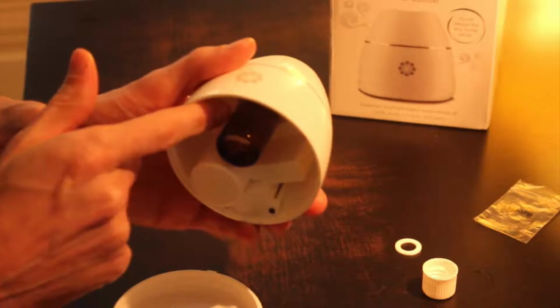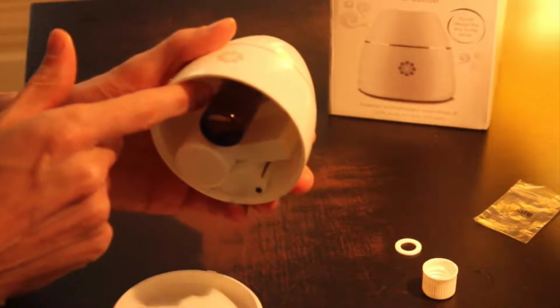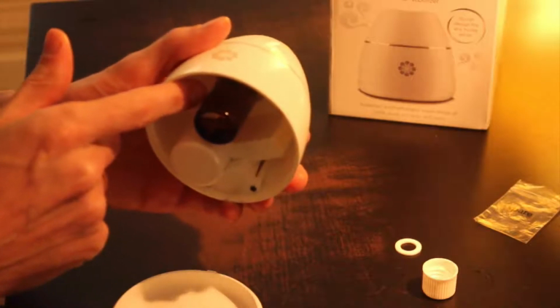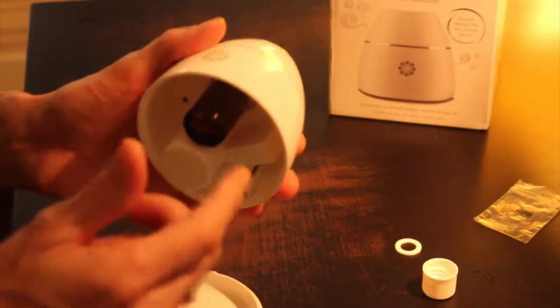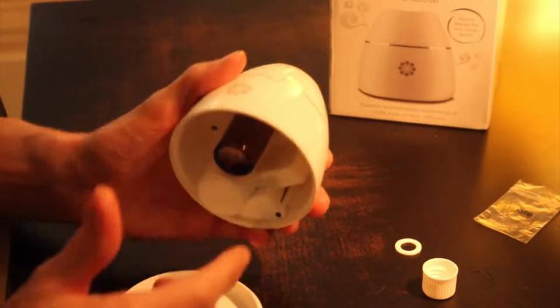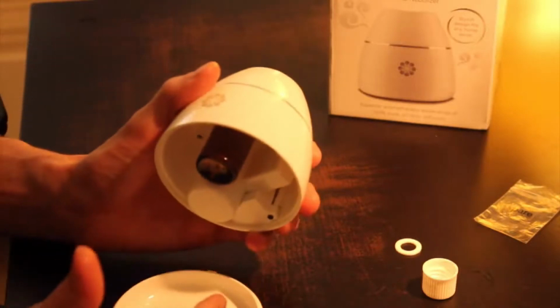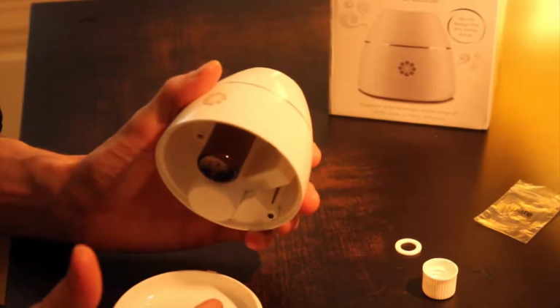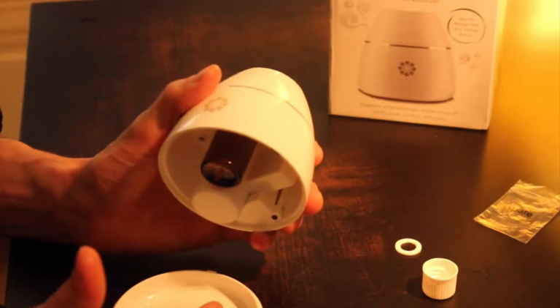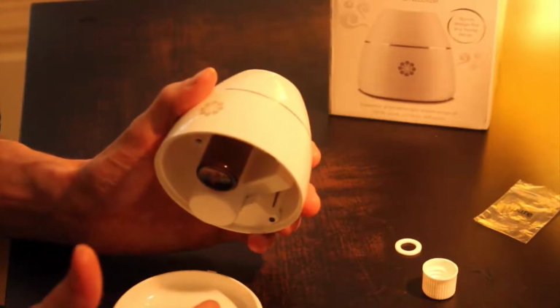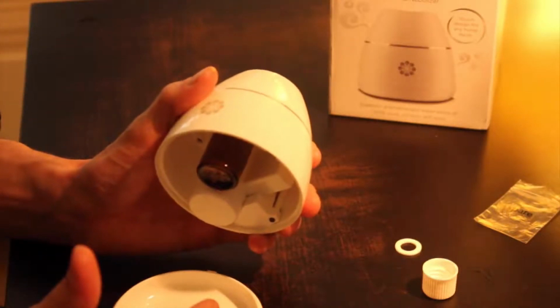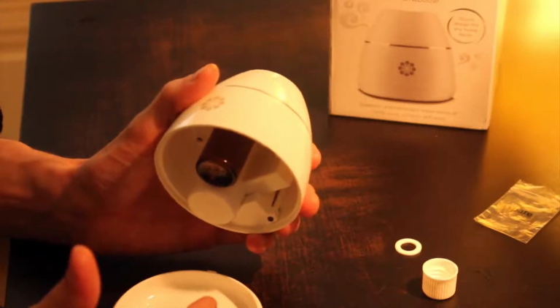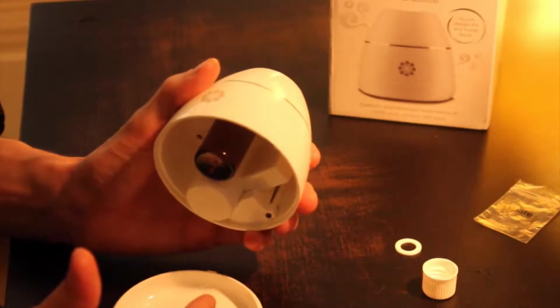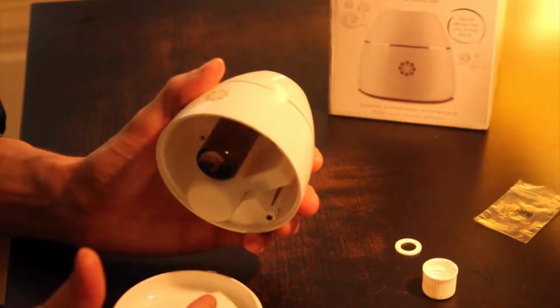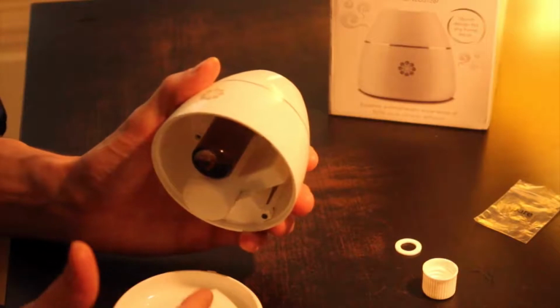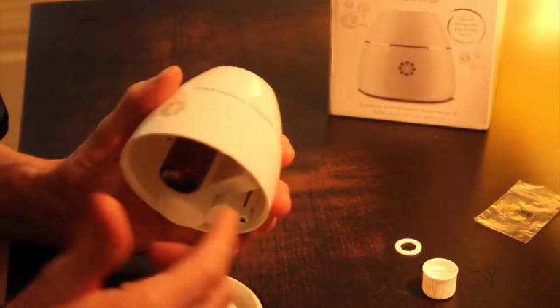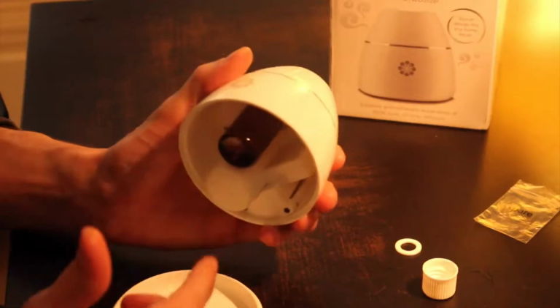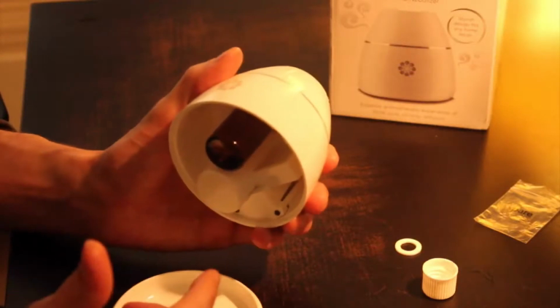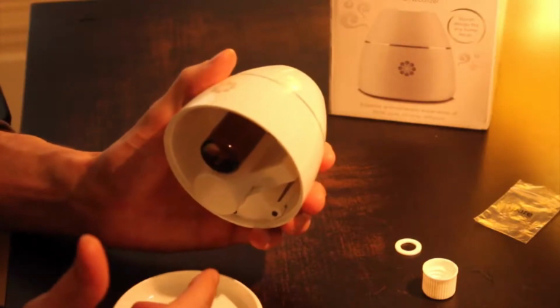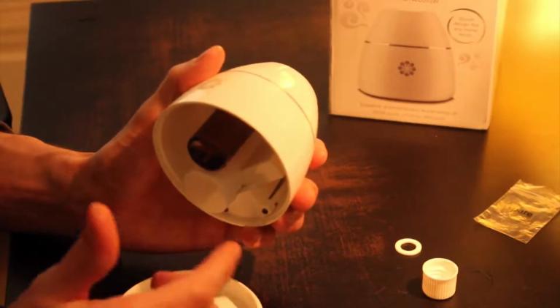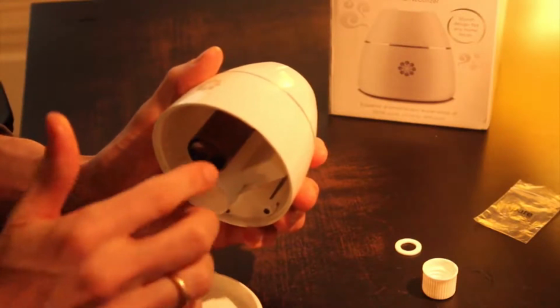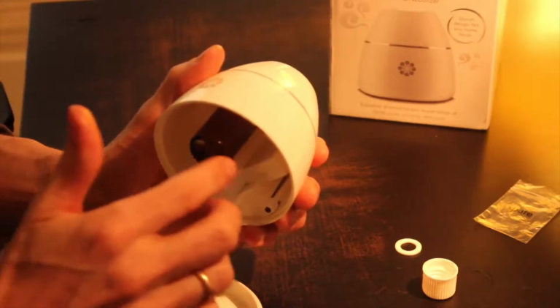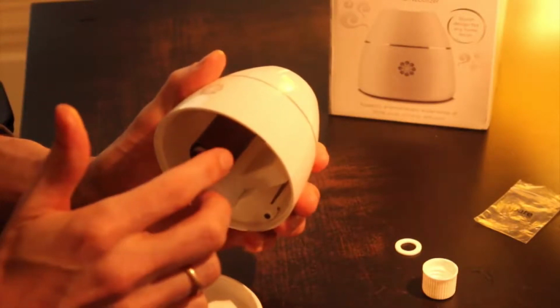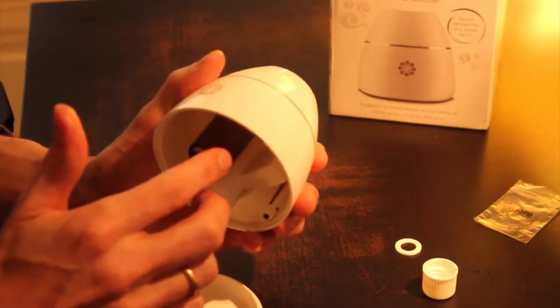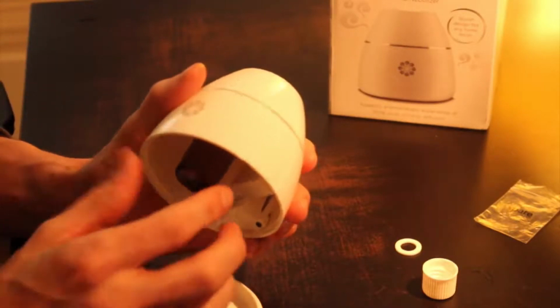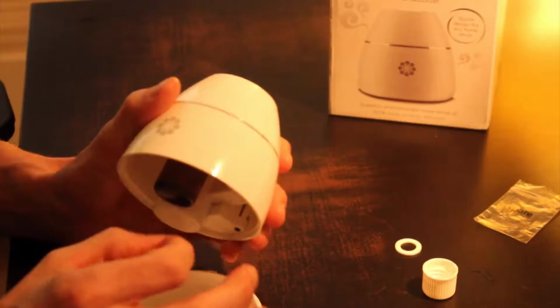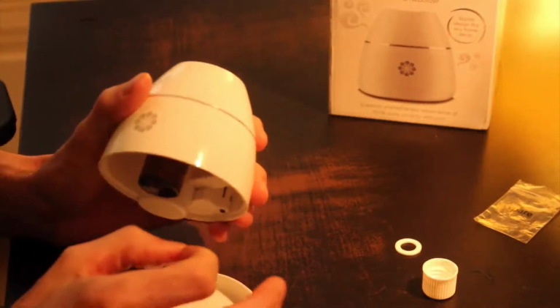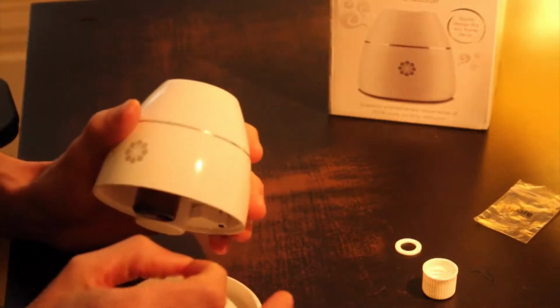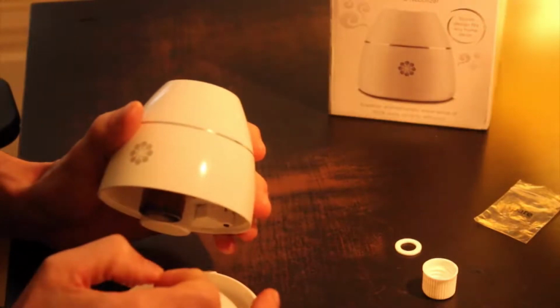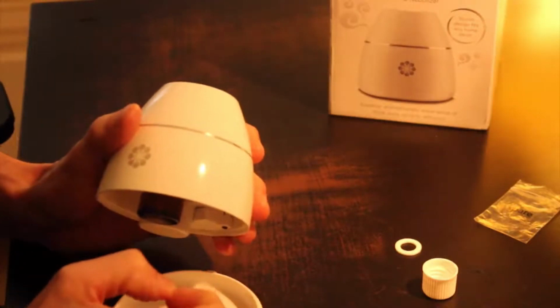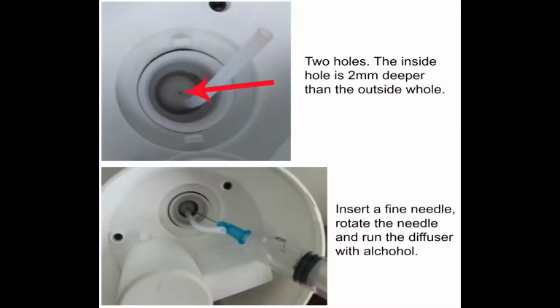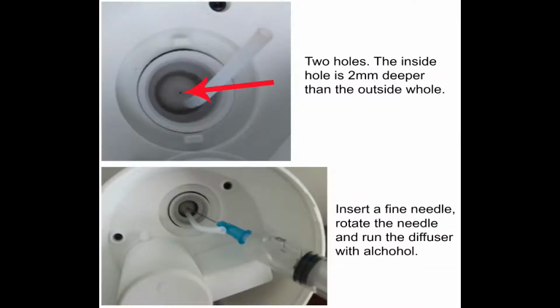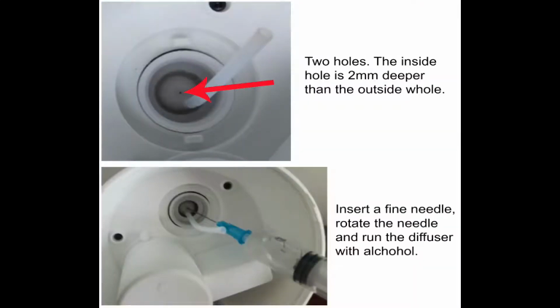Follow these steps with a needle and then run the diffuser with ethanol for at least one hour. If no bubble is seen in the oil, the inside nozzle hole is blocked and no smell will come out.